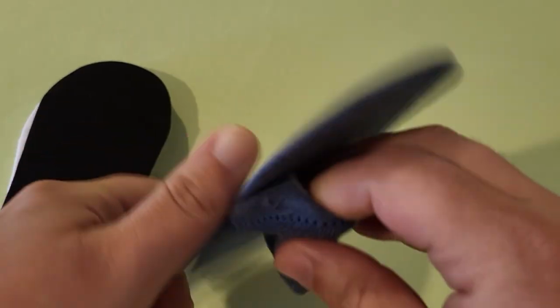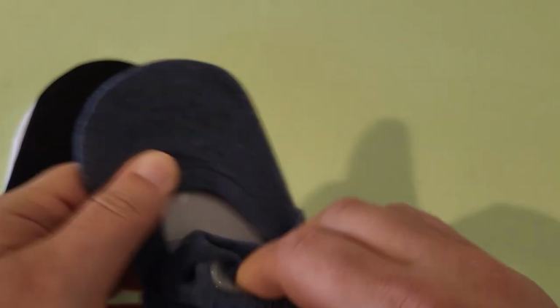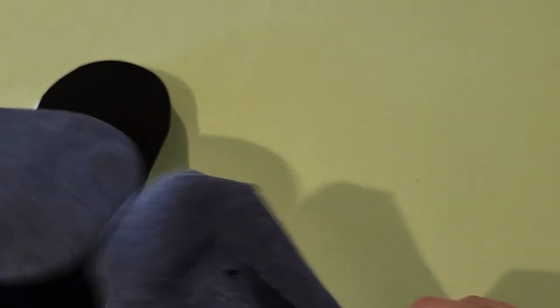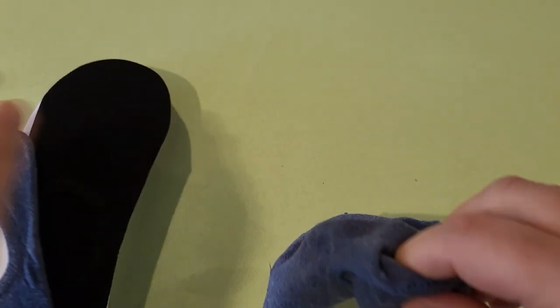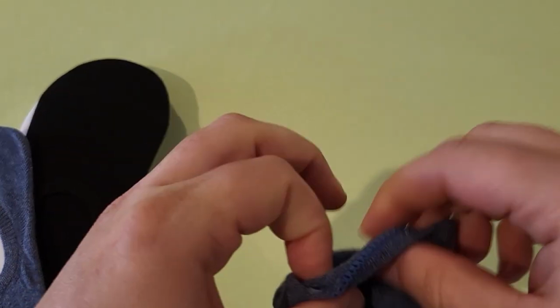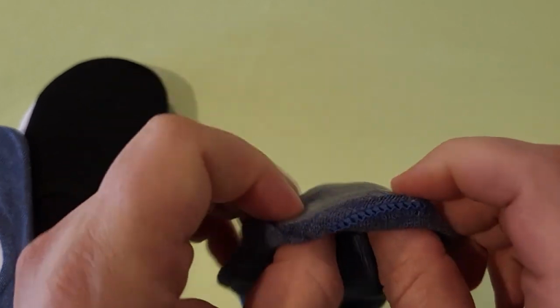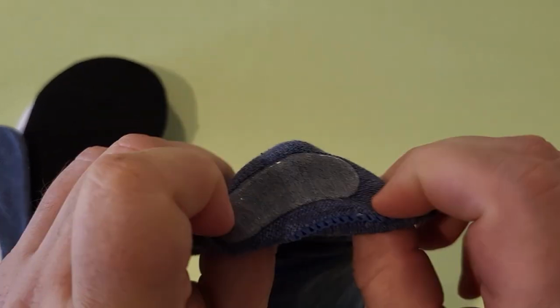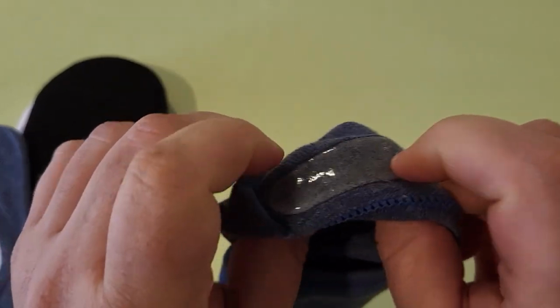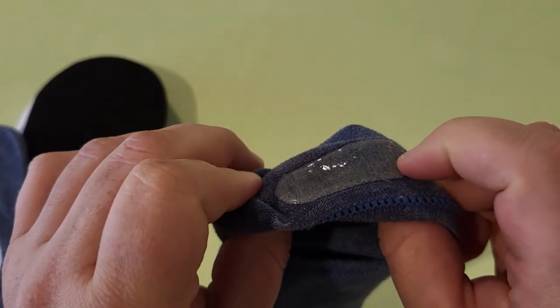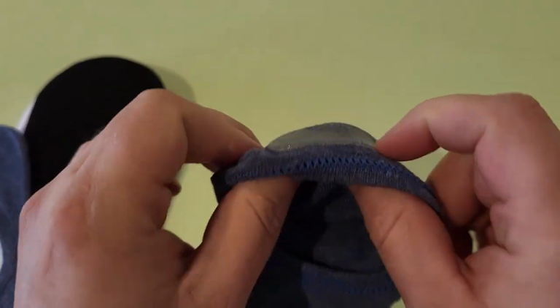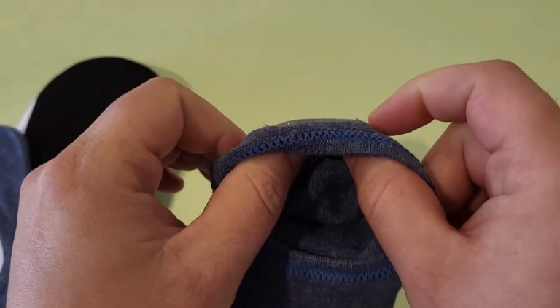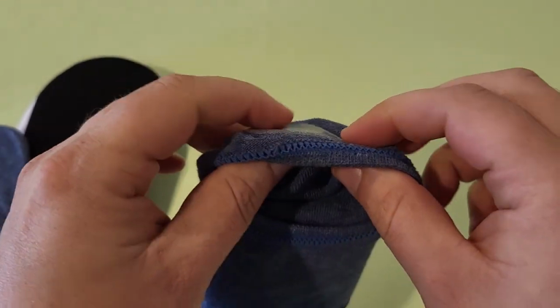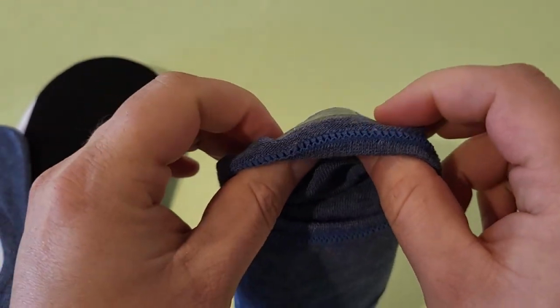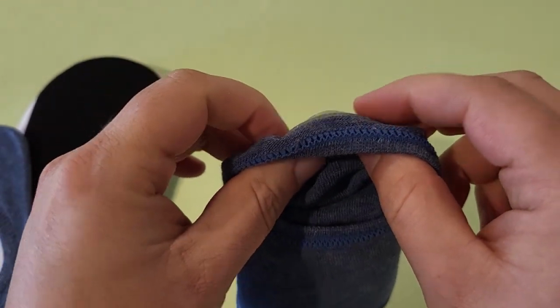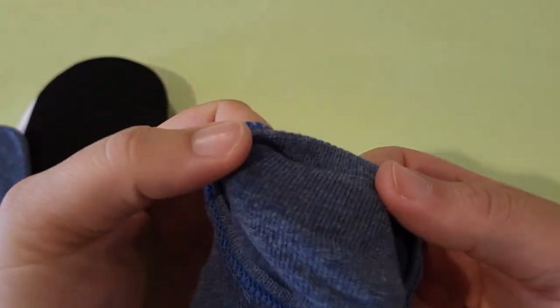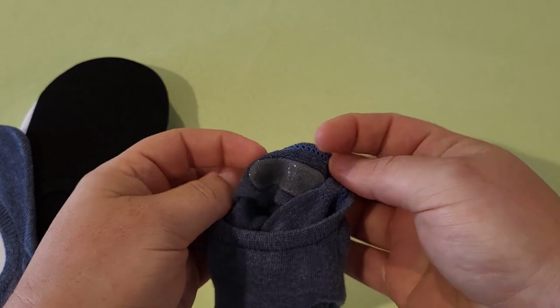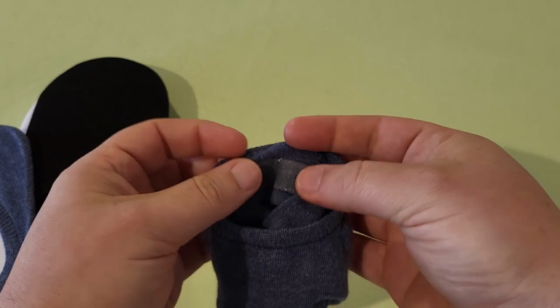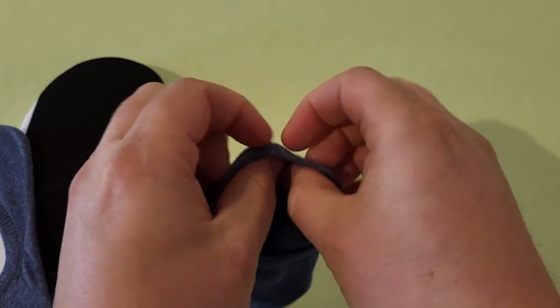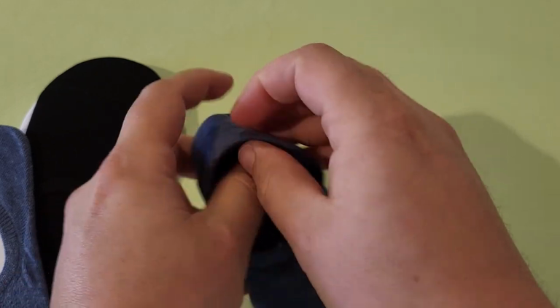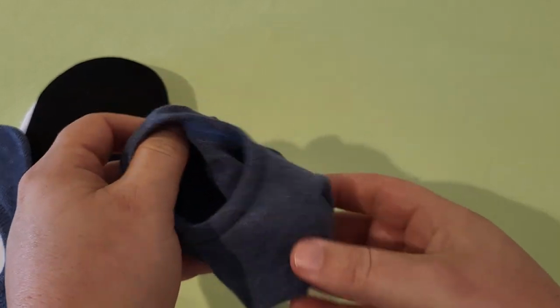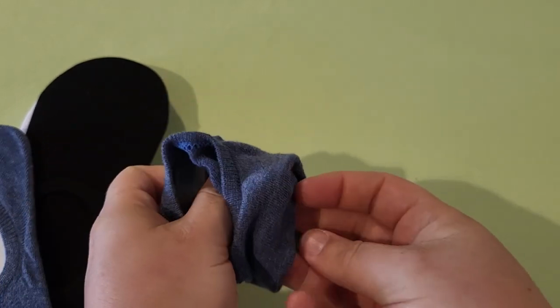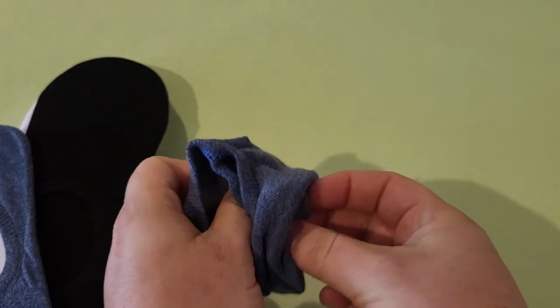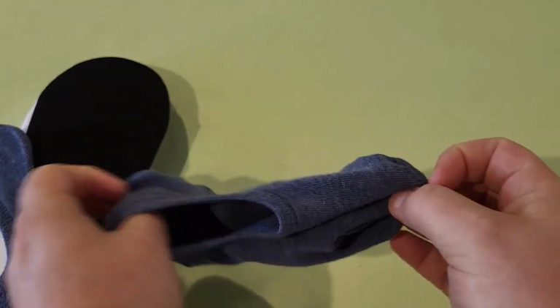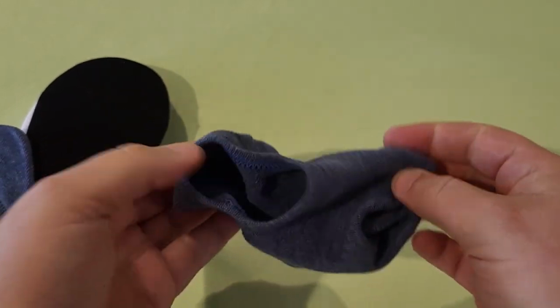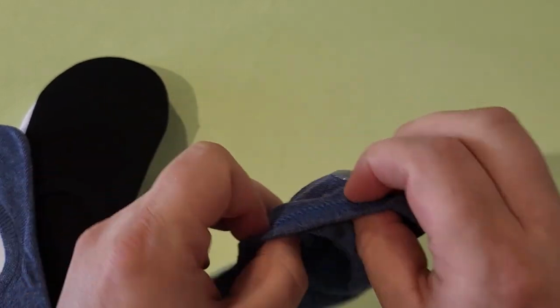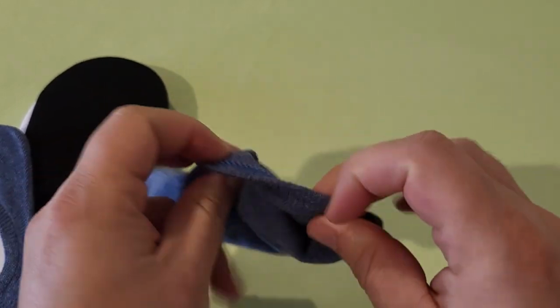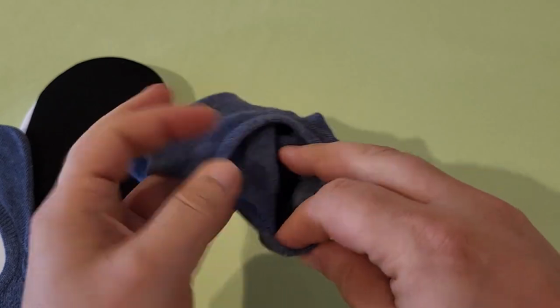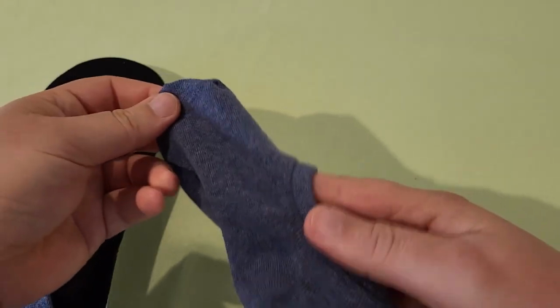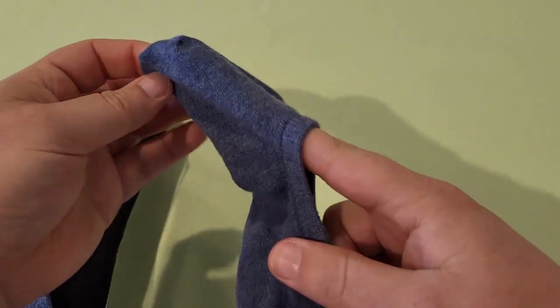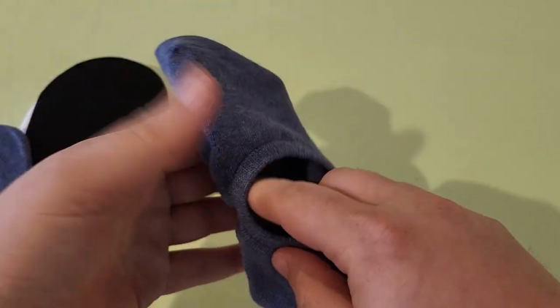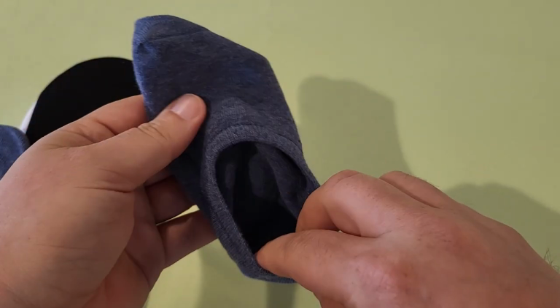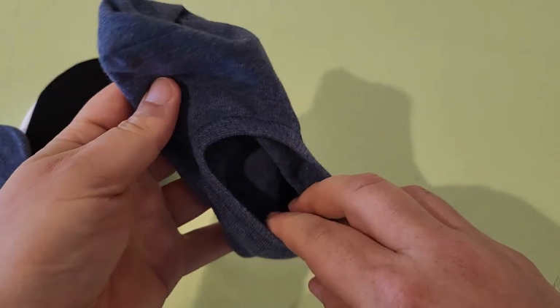I do want to show that when it comes to the ankle part, there is a little bit of rubber grippiness at the back of your ankle. I think that's there so that when you put your shoes on, it hugs the ankle a little bit better. Or when you're just walking around the house, that grippiness will keep your socks on your feet.